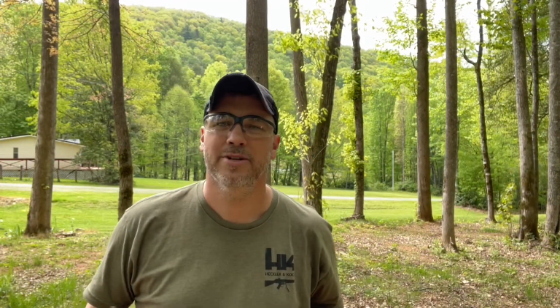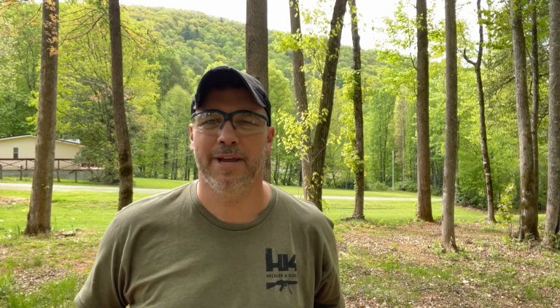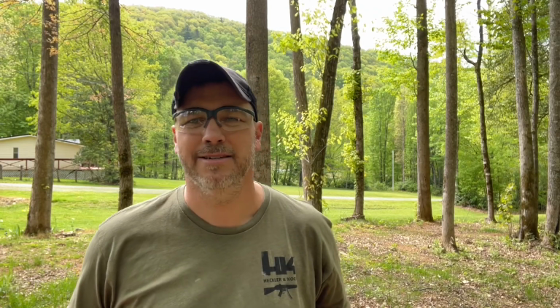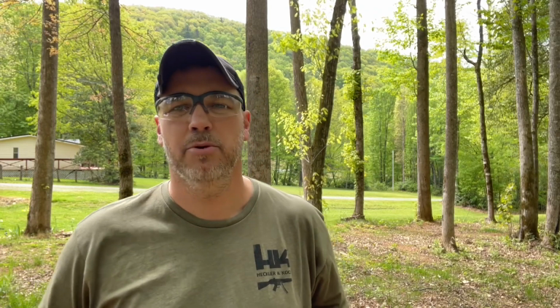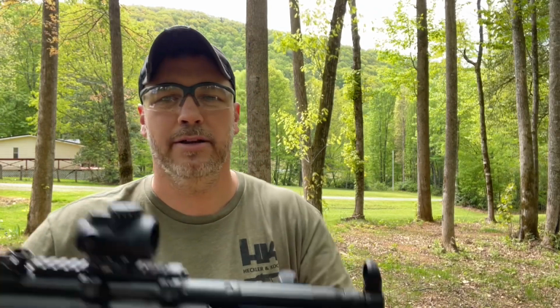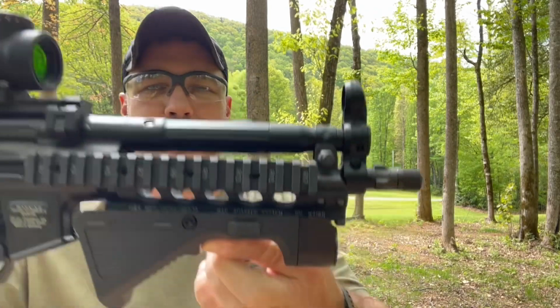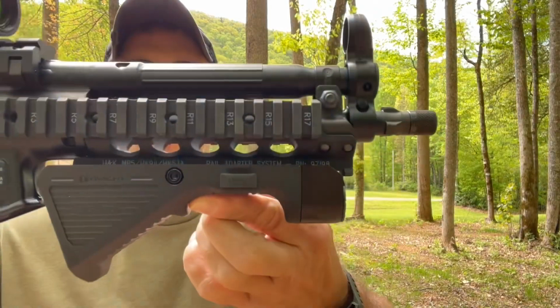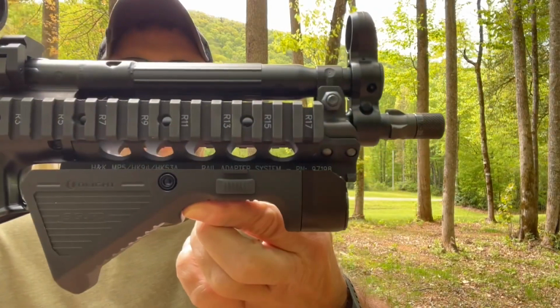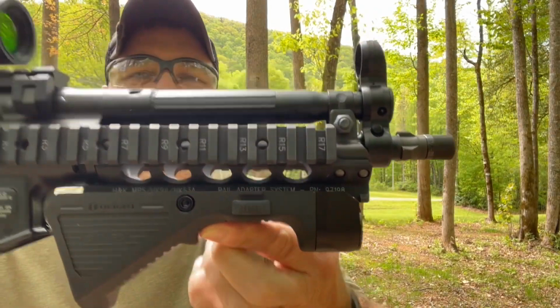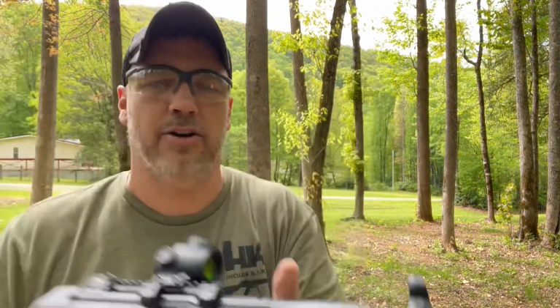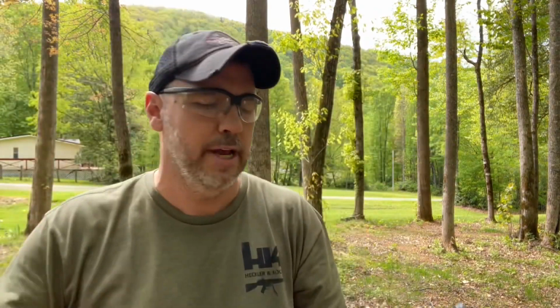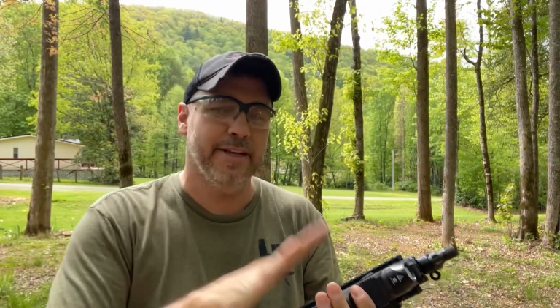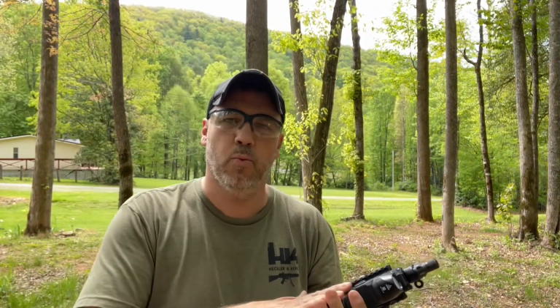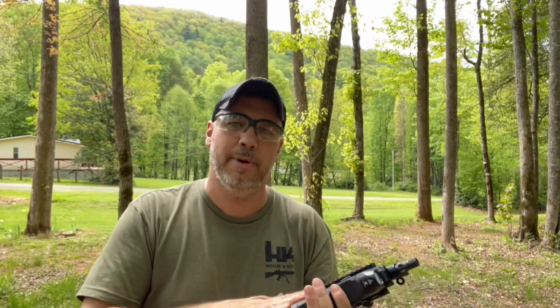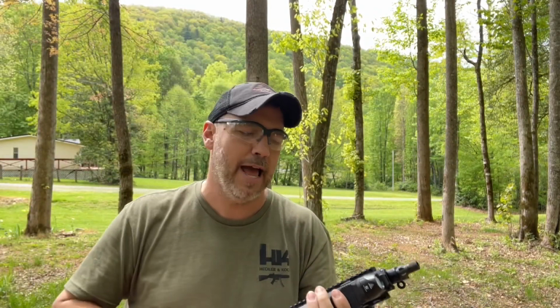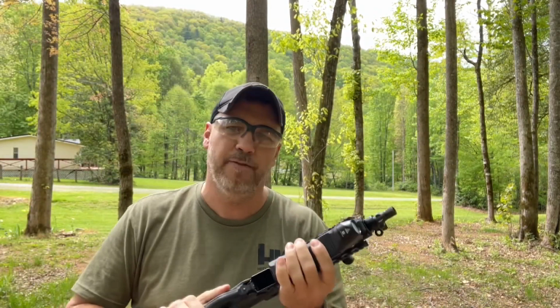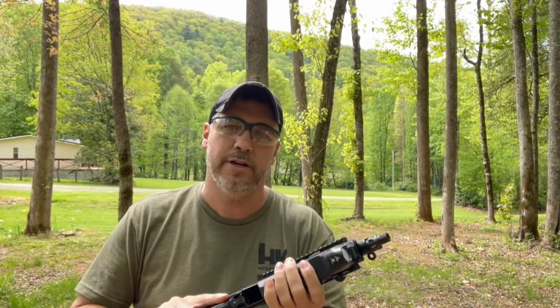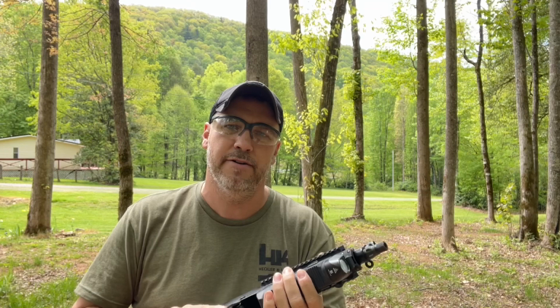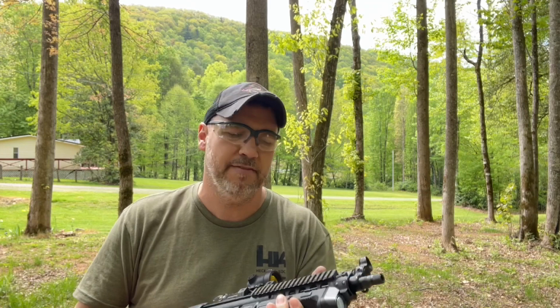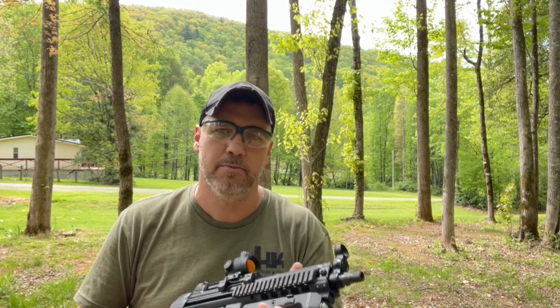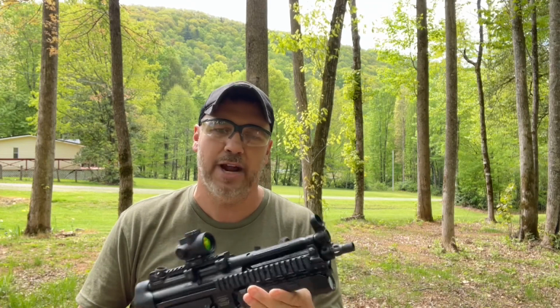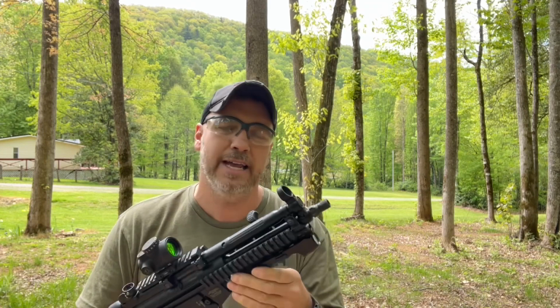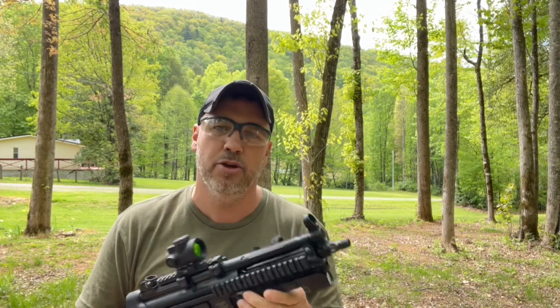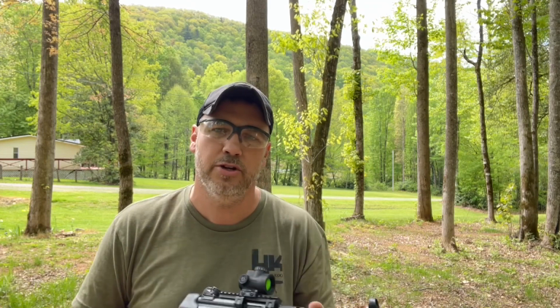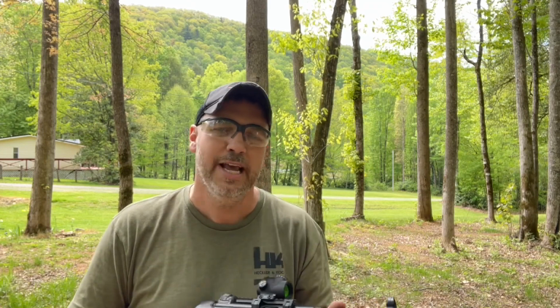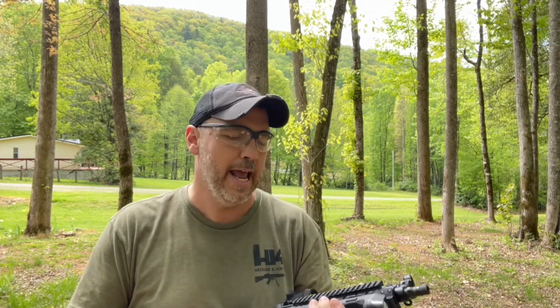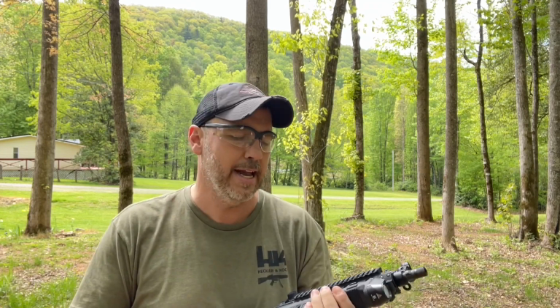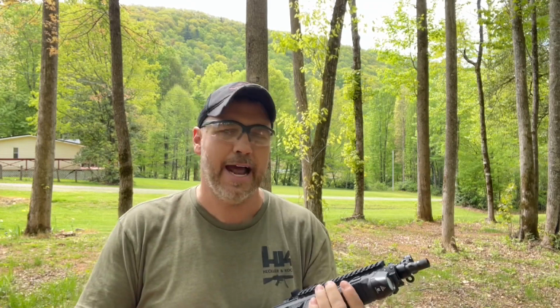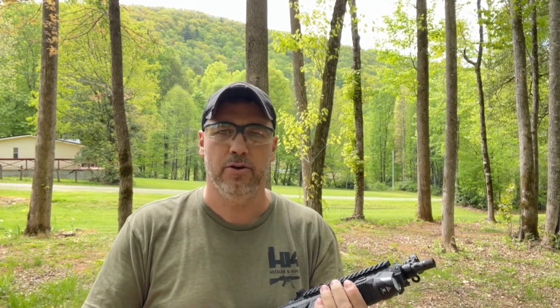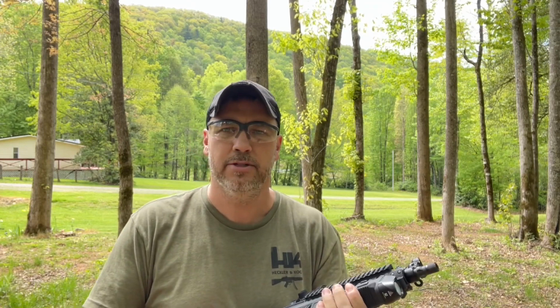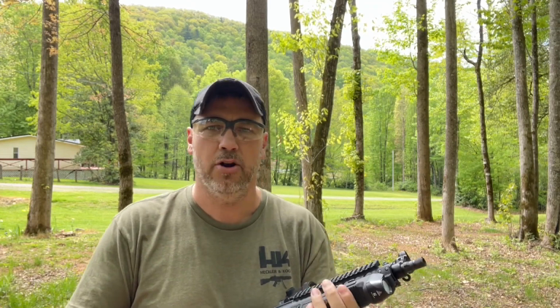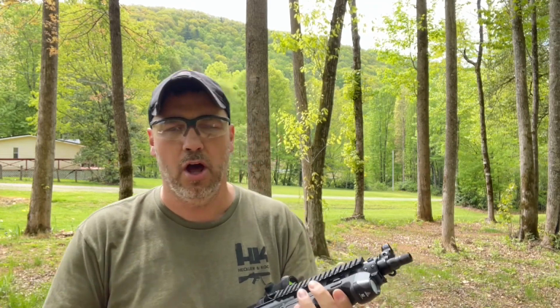What's up guys? Today we're going to be taking a look at the Olight Sigurd. This is a weapon mounted light with 1,450 lumens on high and 290 lumens on low.